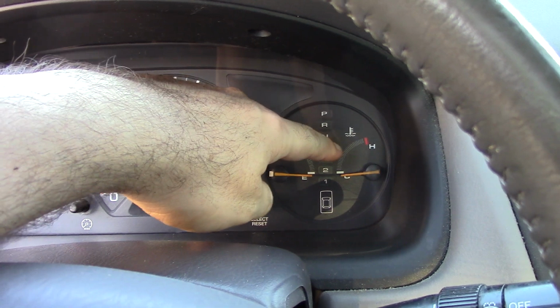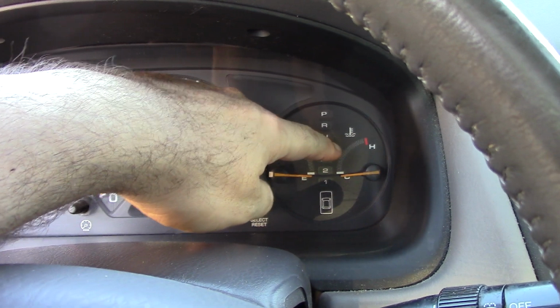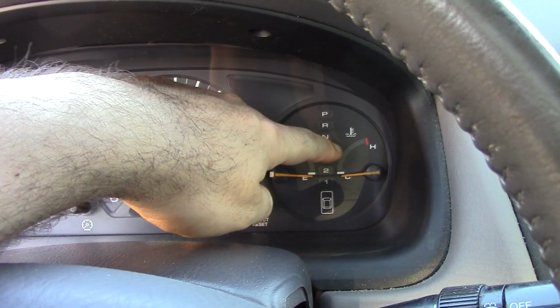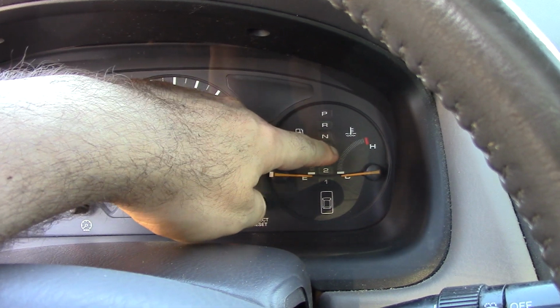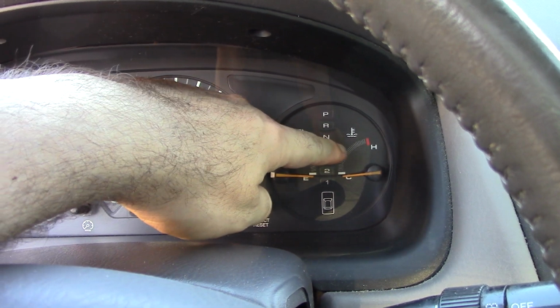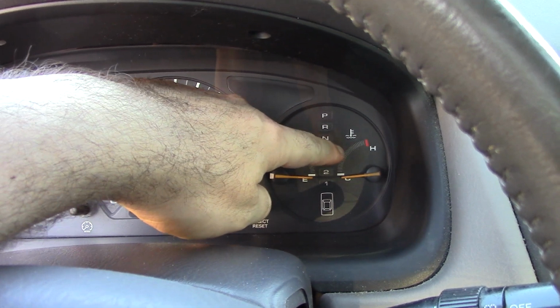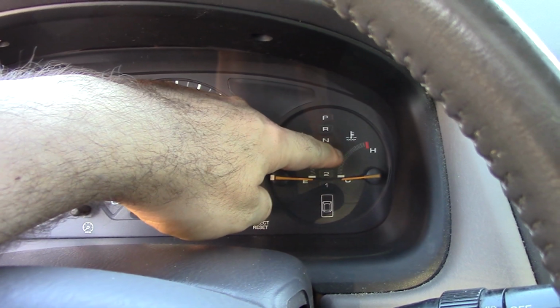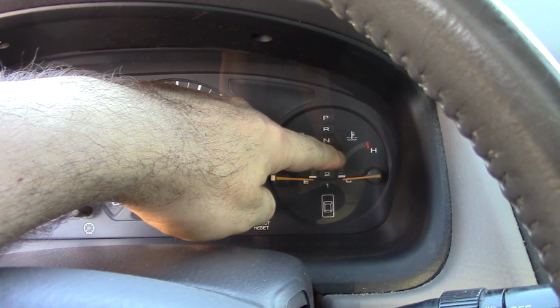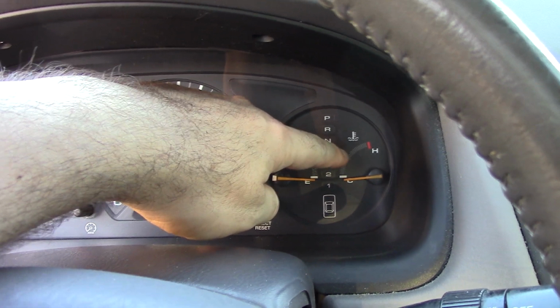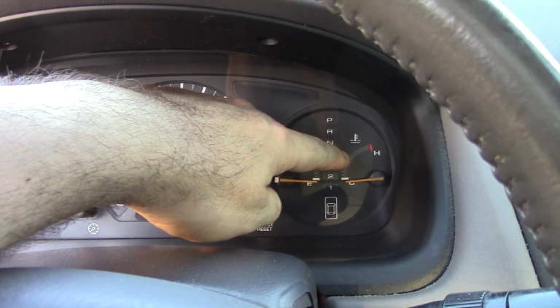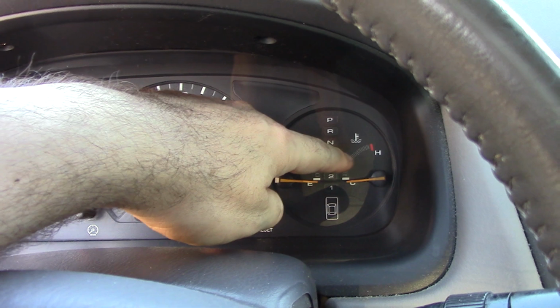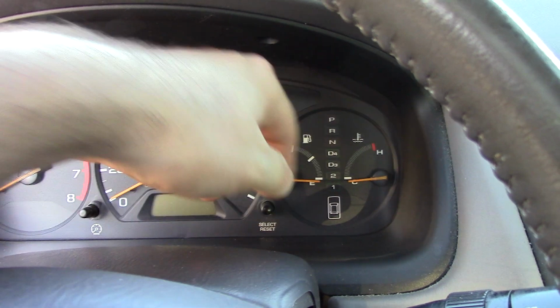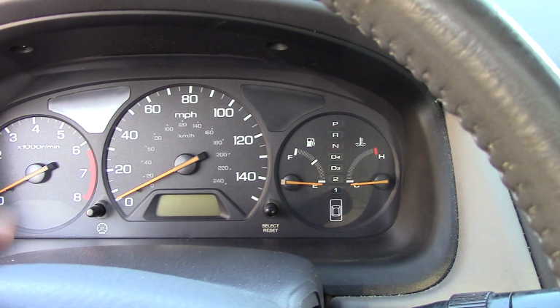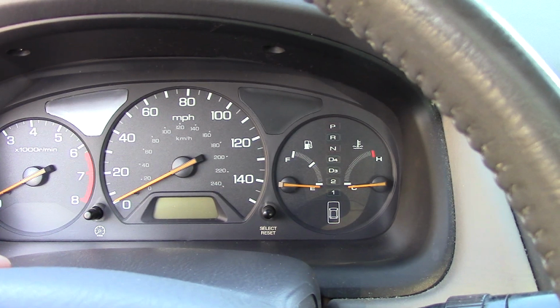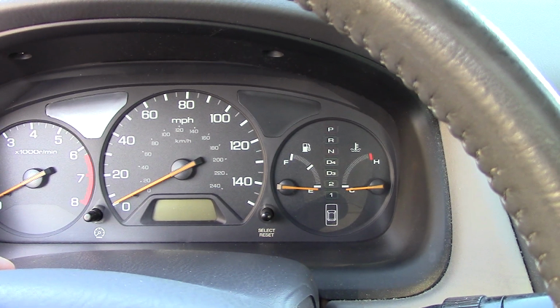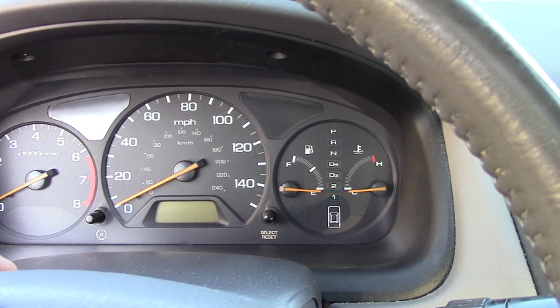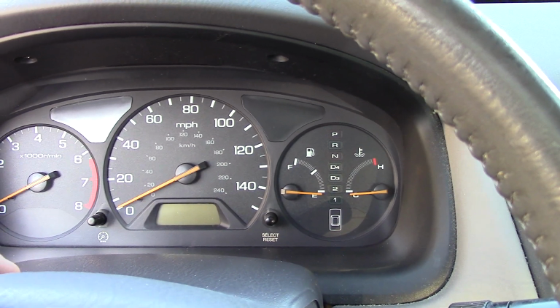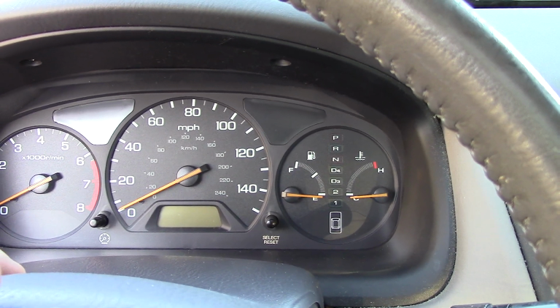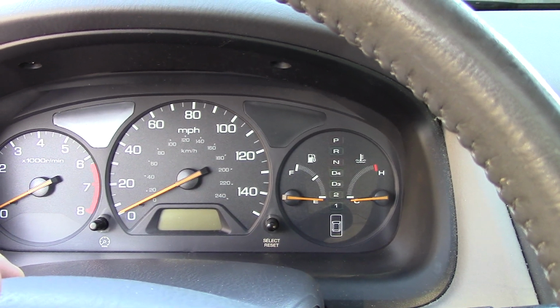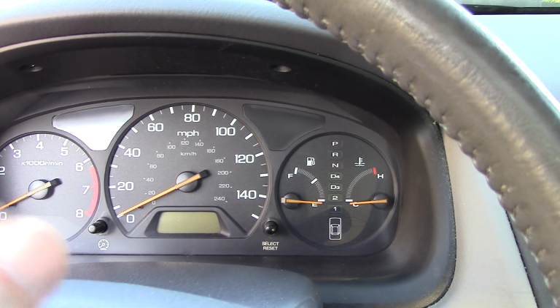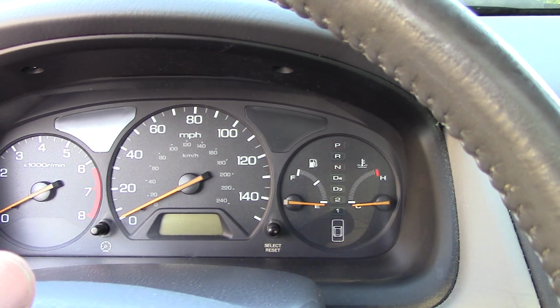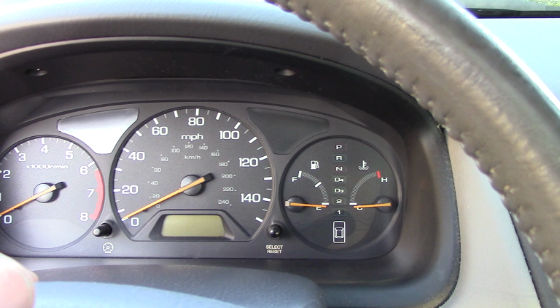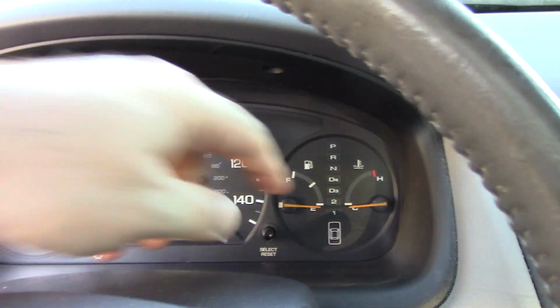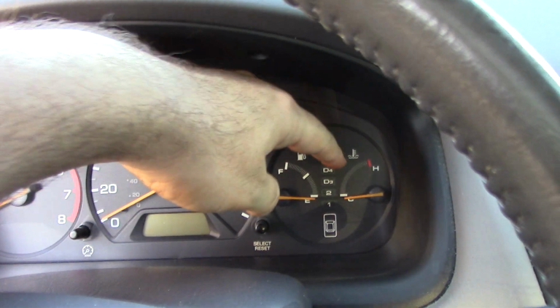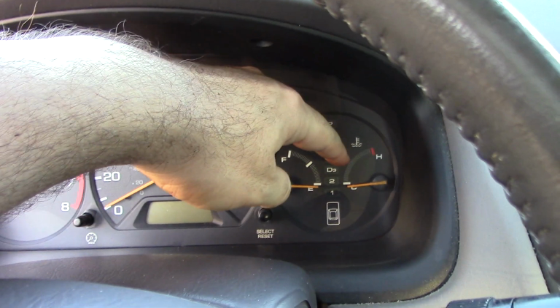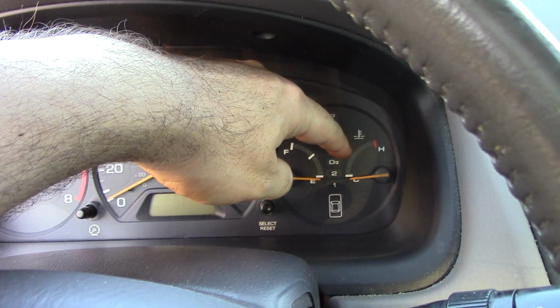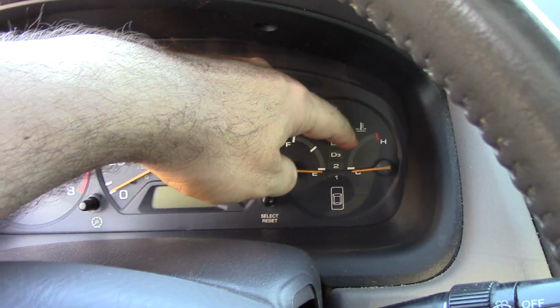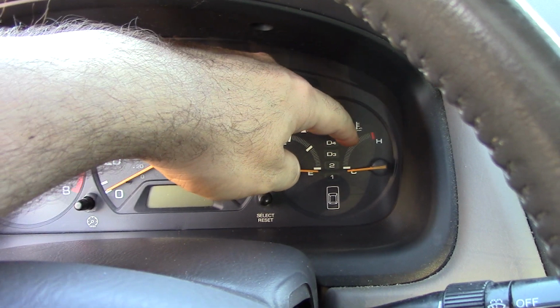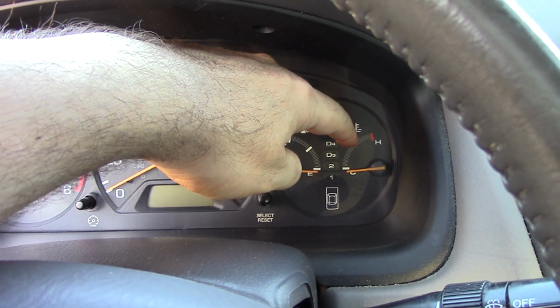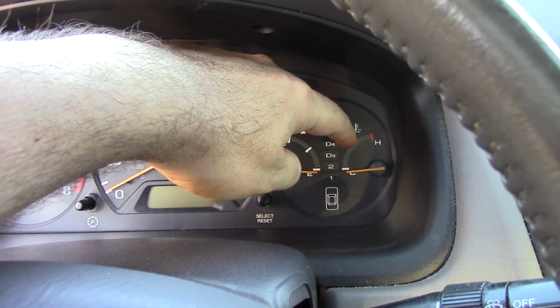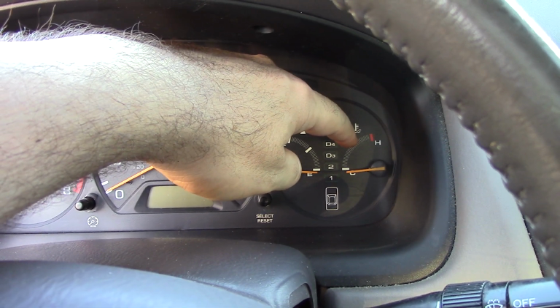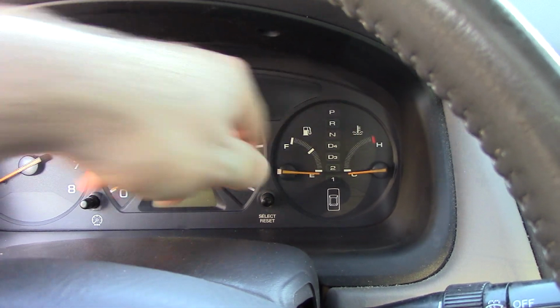I remember my car doing that about a decade ago when it had its coolant leak. So I was like, all right, let me keep watch. I'm driving along and then I see the gauge creep up to about here, and I was like, okay, that's not good.